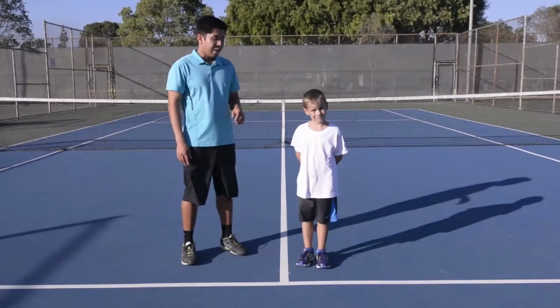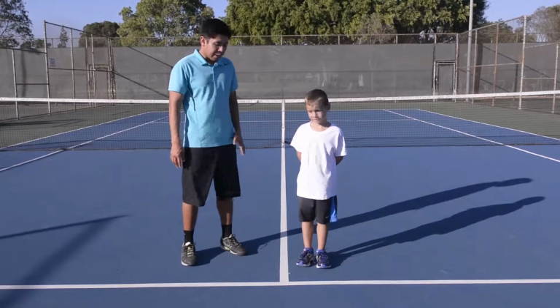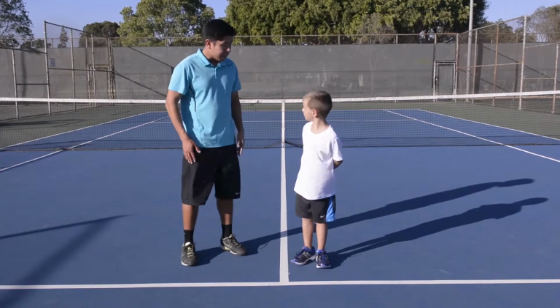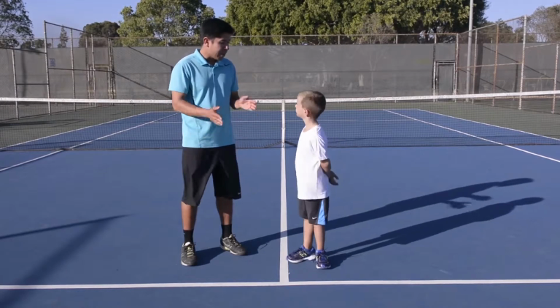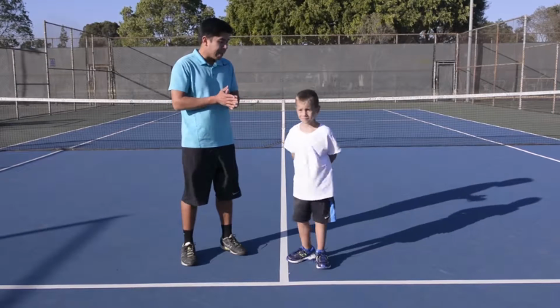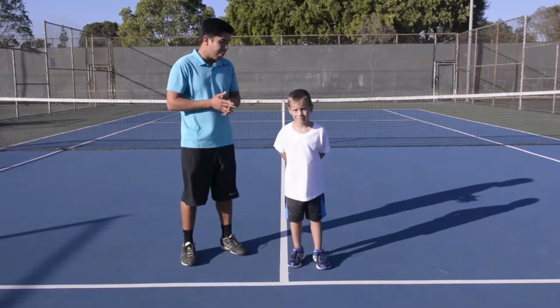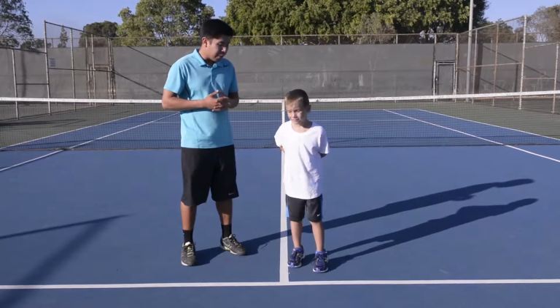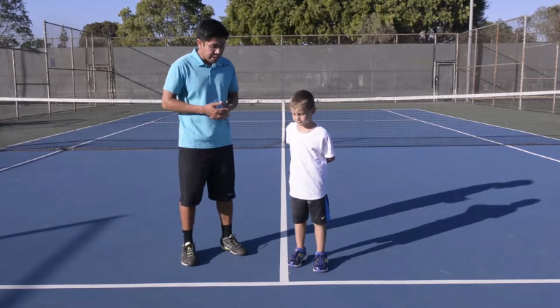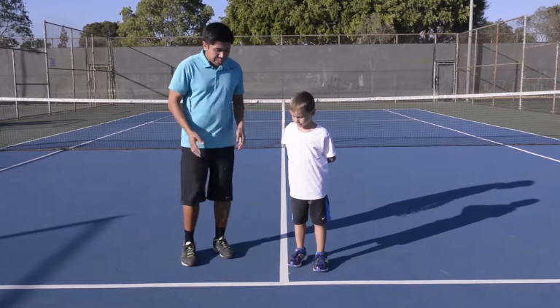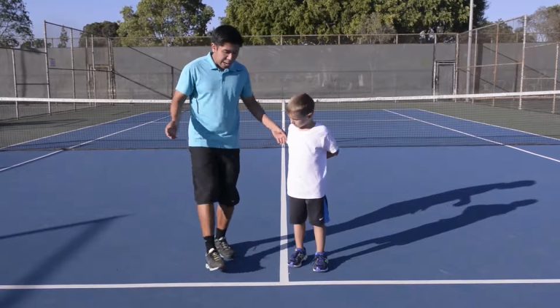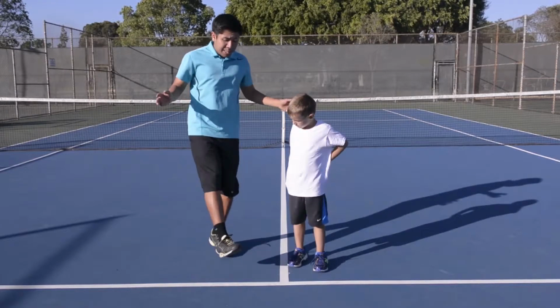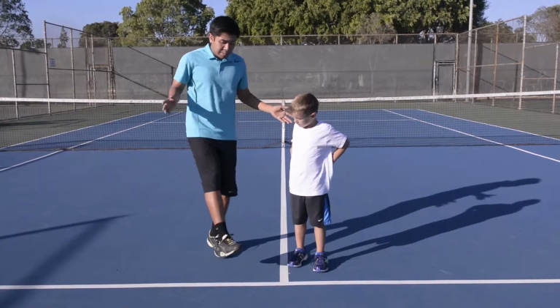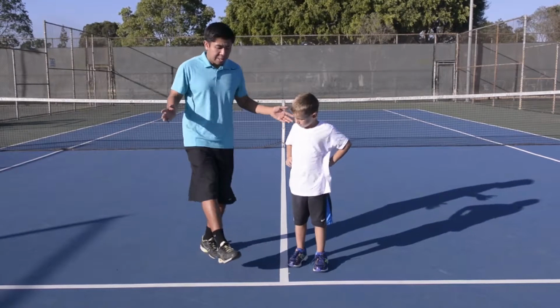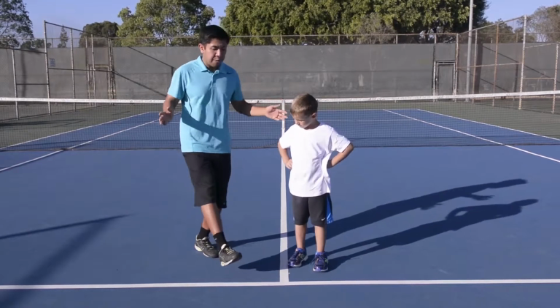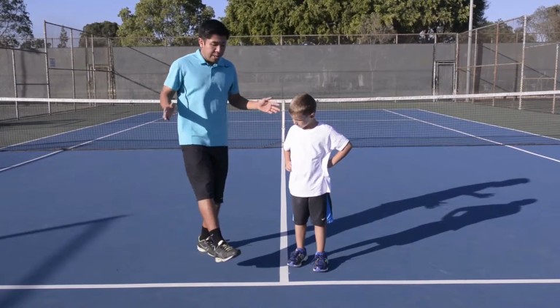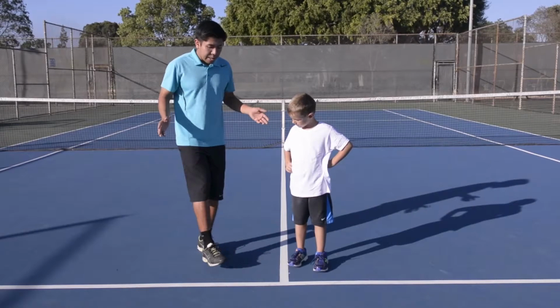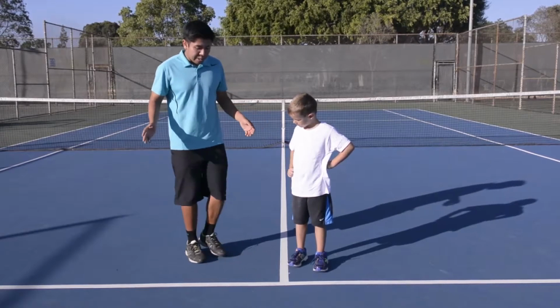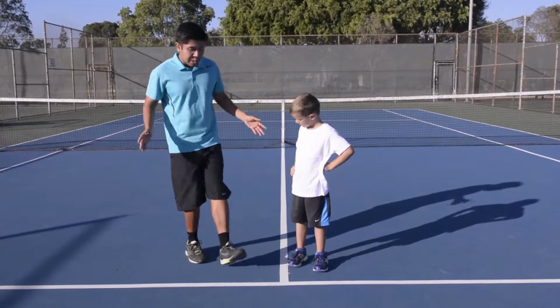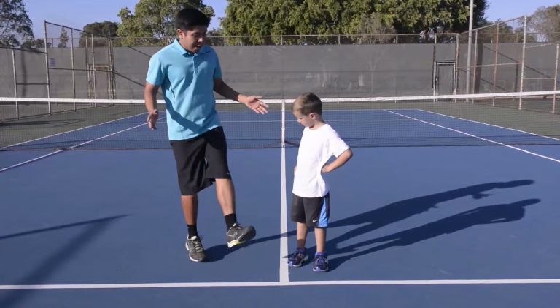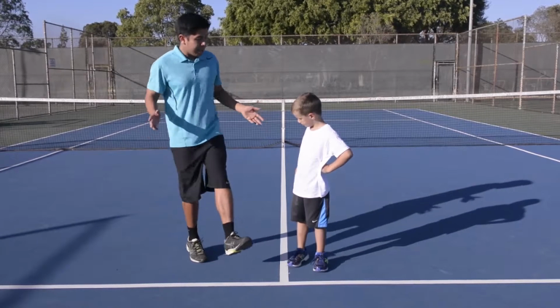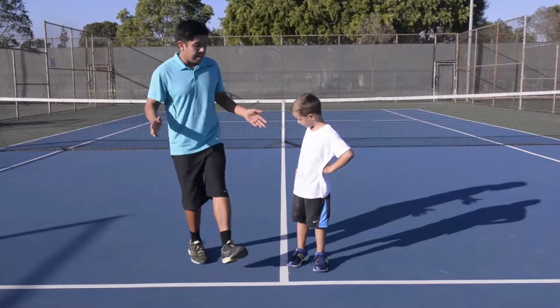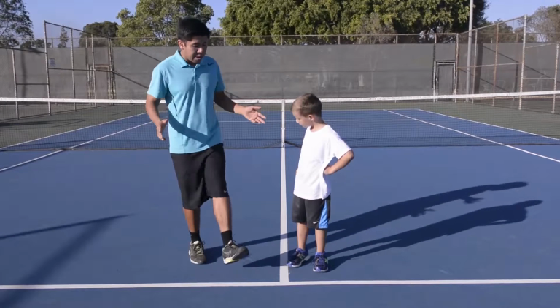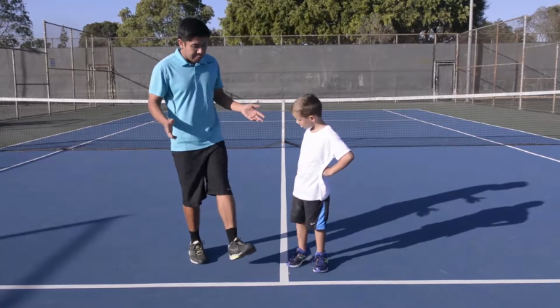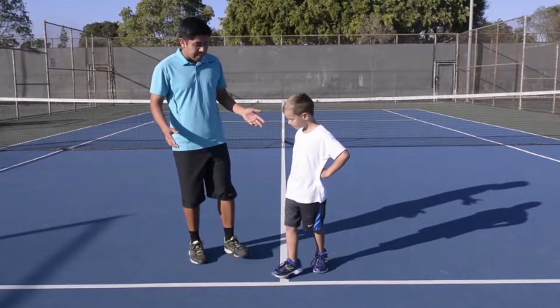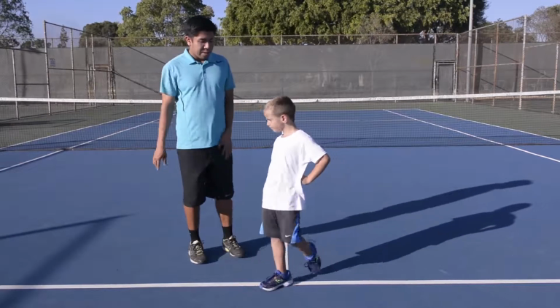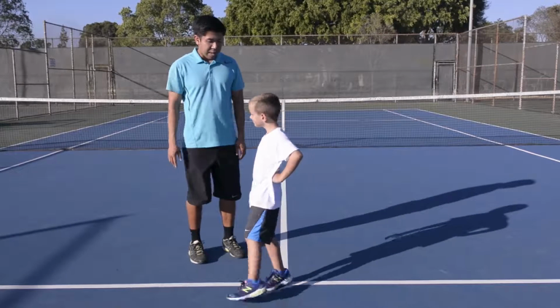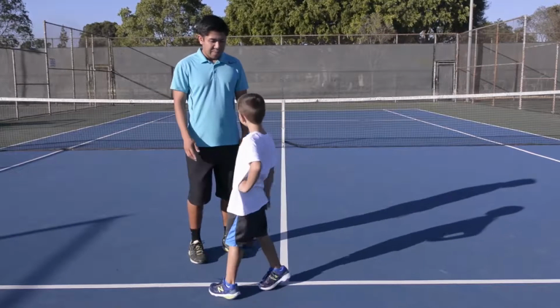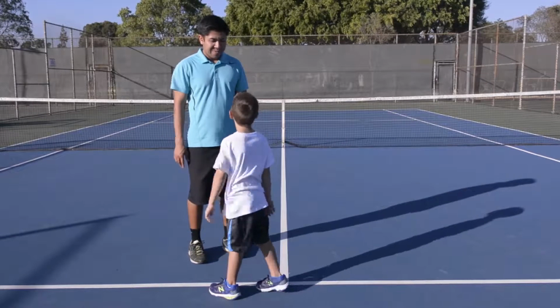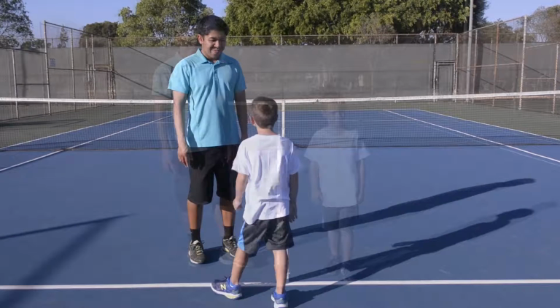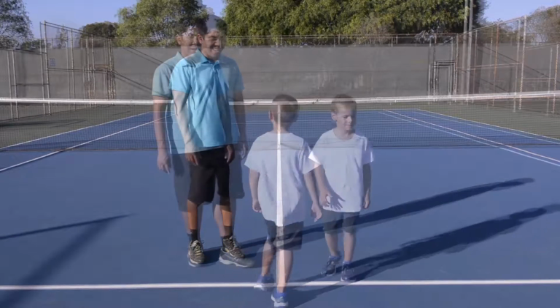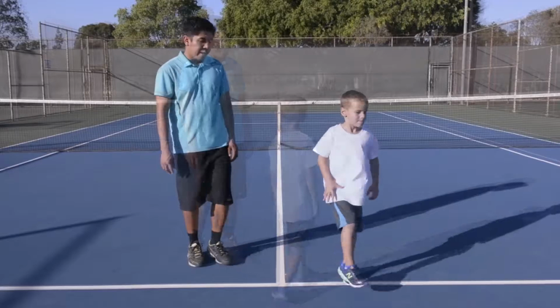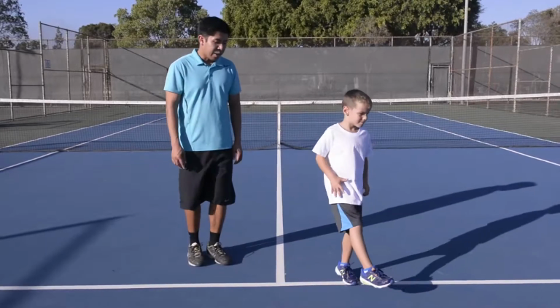Okay, Nico, so this one we're going to hop on one foot. We're going to hop ten times on our left foot, then we're going to switch and hop ten times on our right foot. Okay? Are you ready? Go!